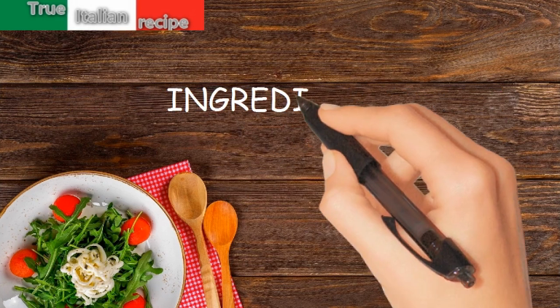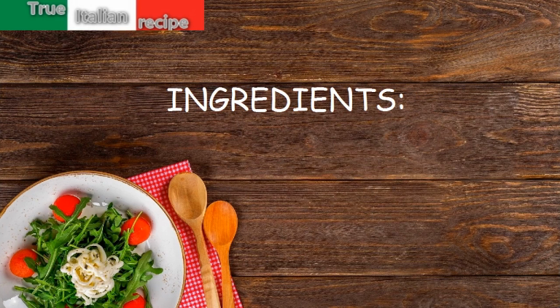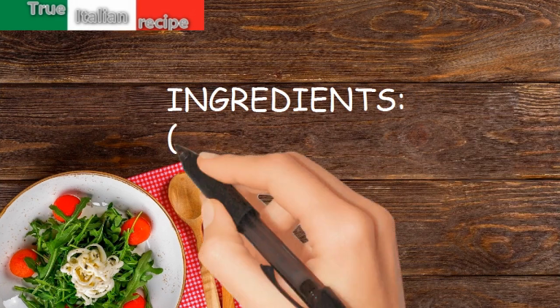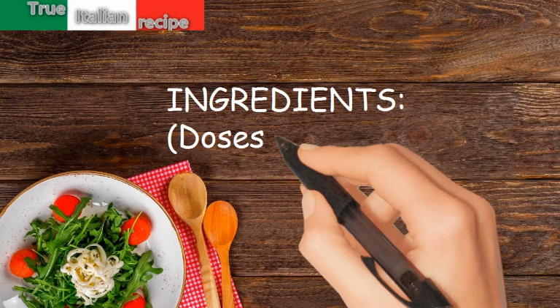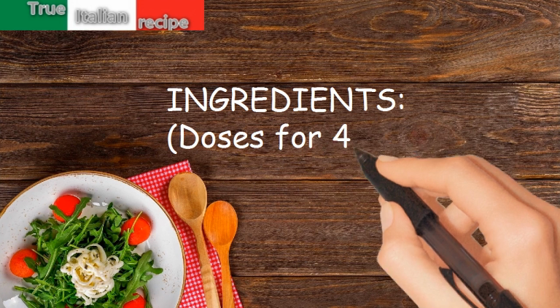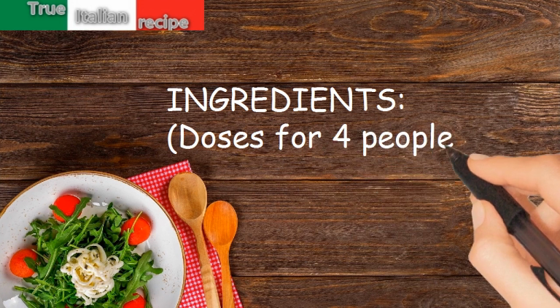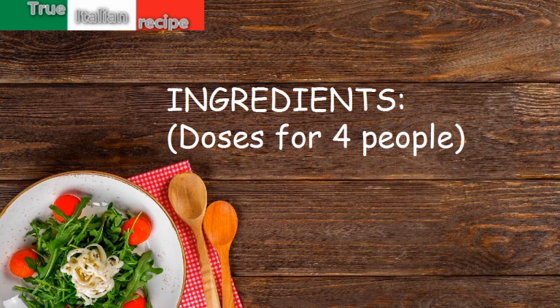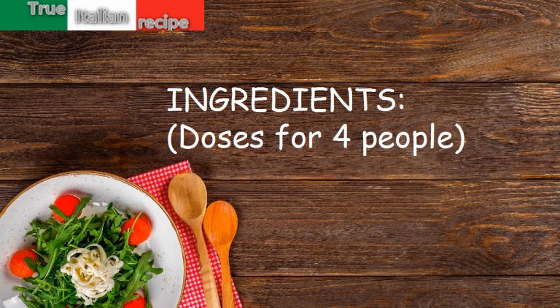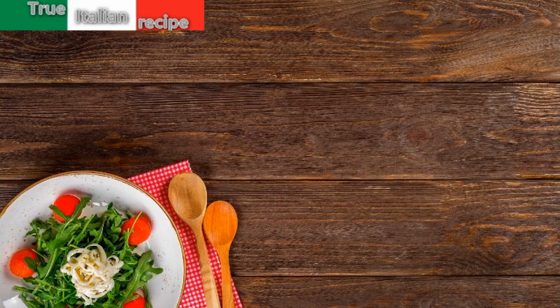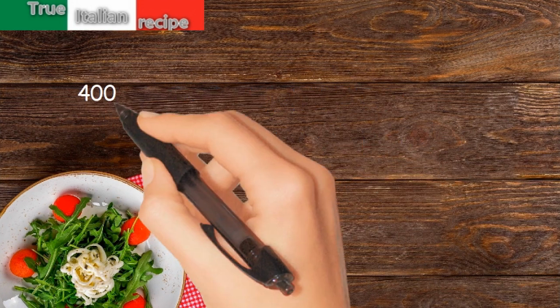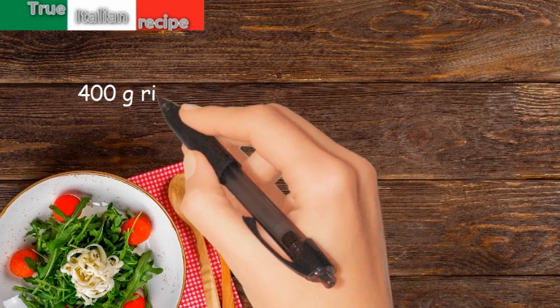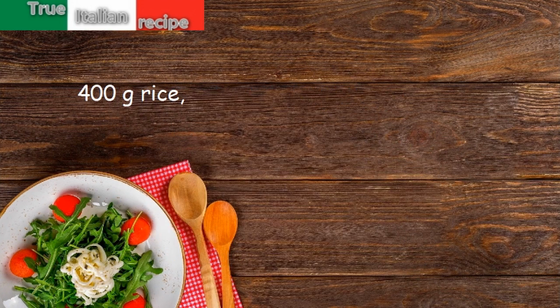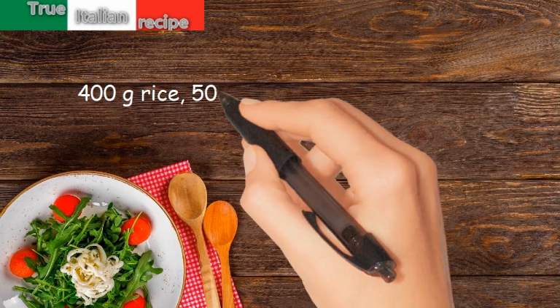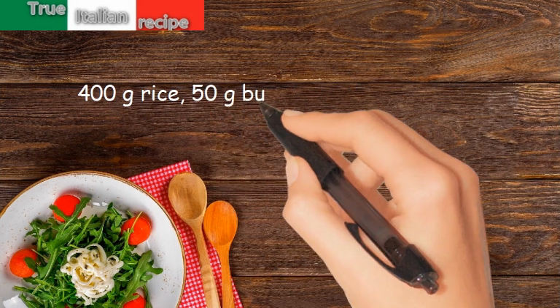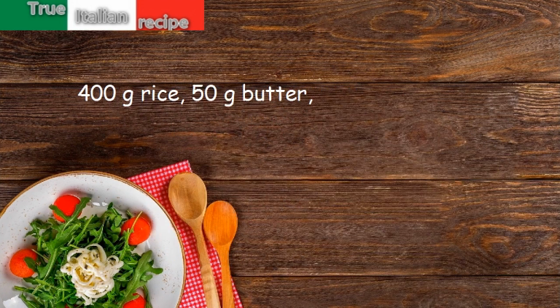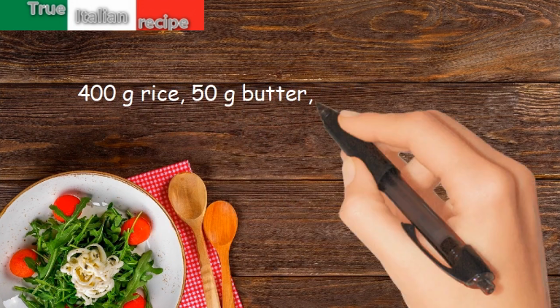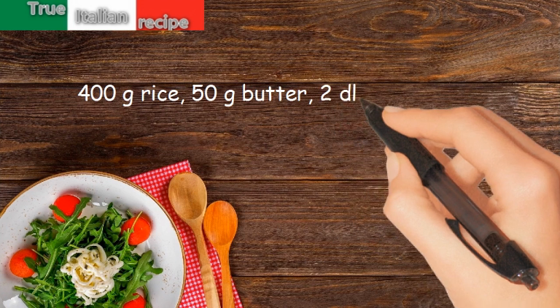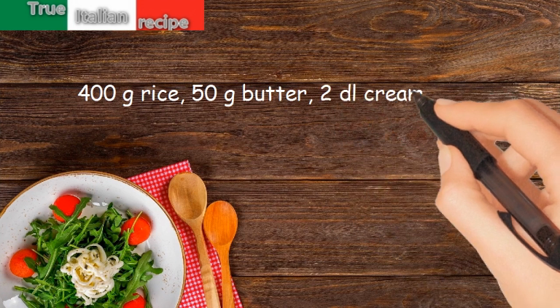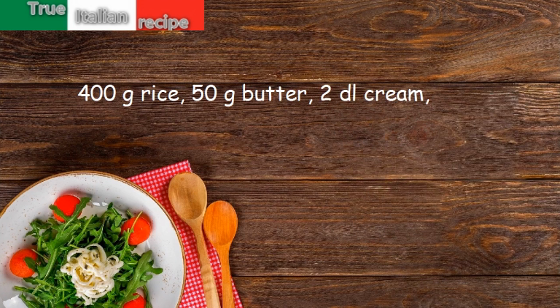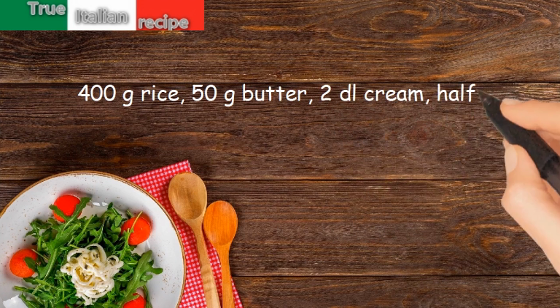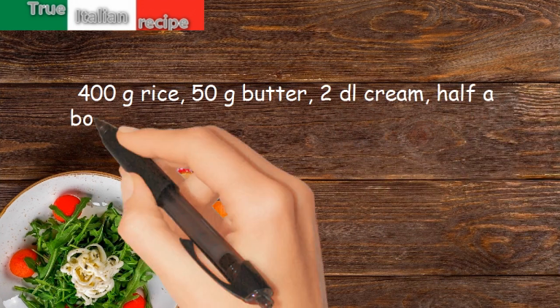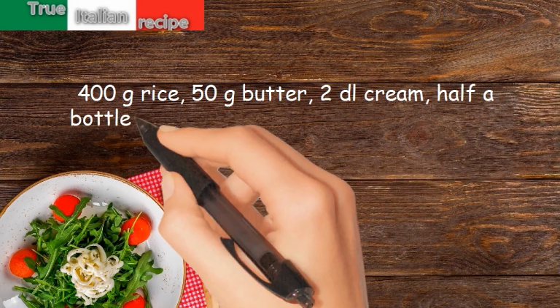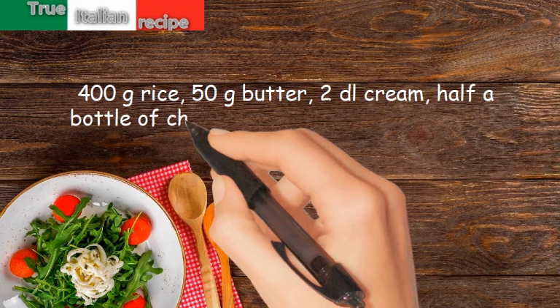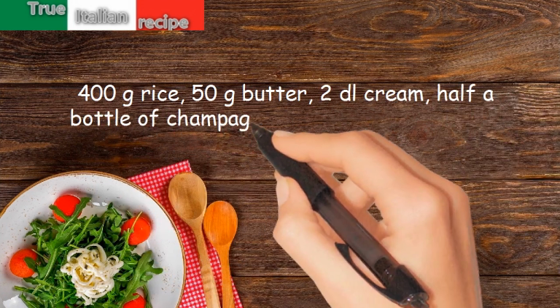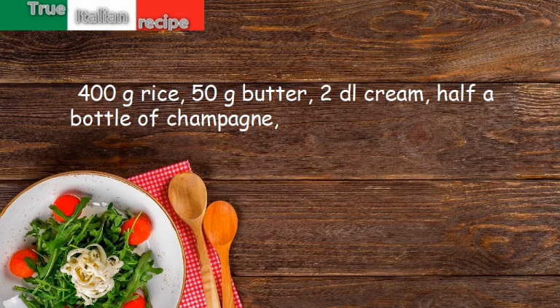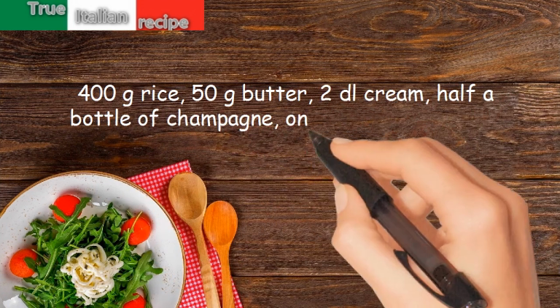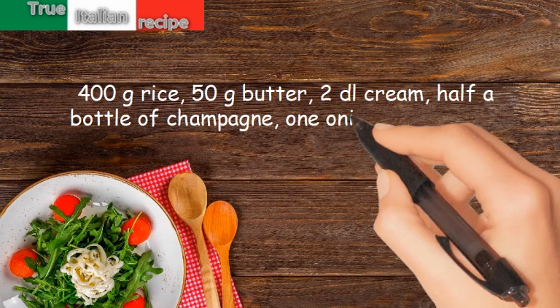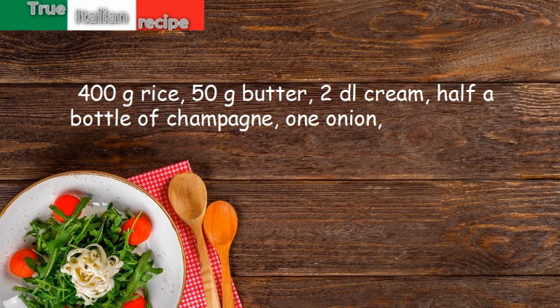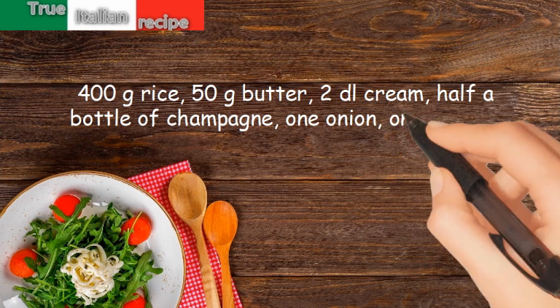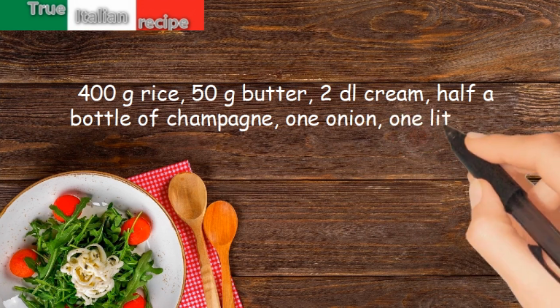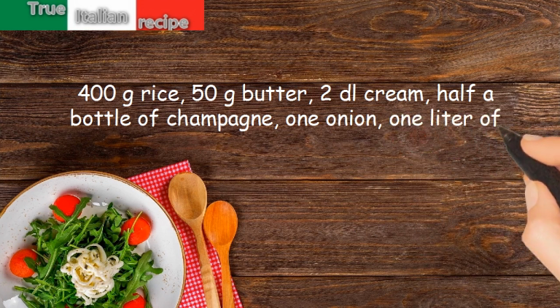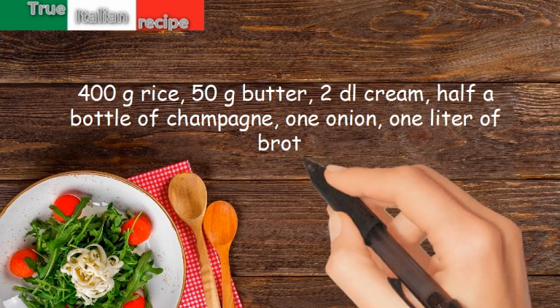Ingredients. Doses for 4 people: 400 grams rice, 50 grams butter, 2 dl cream, half a bottle of champagne, 1 onion, 1 liter of broth.